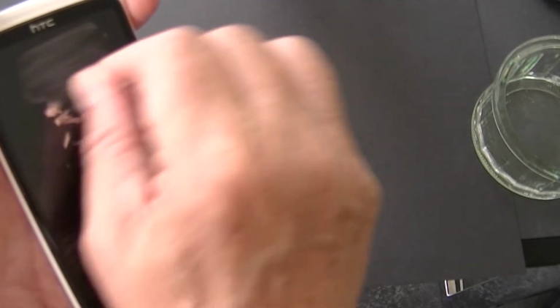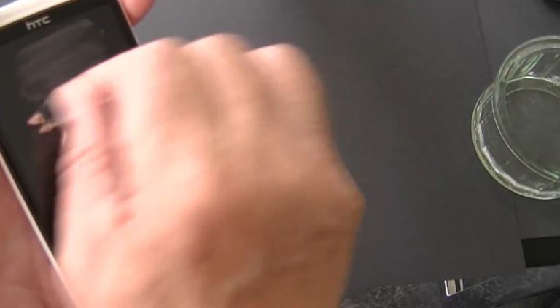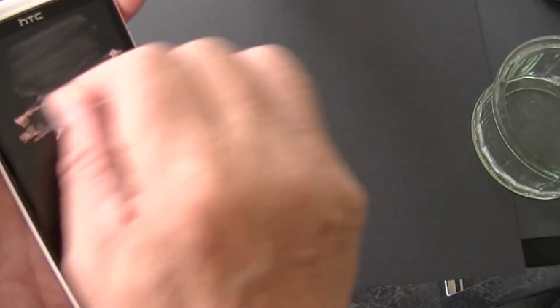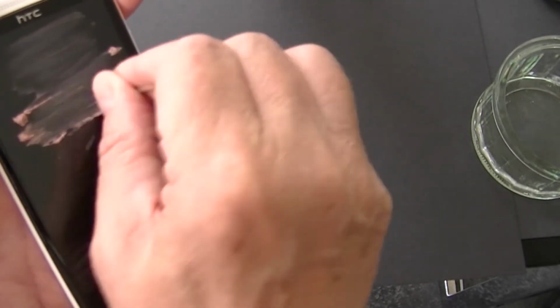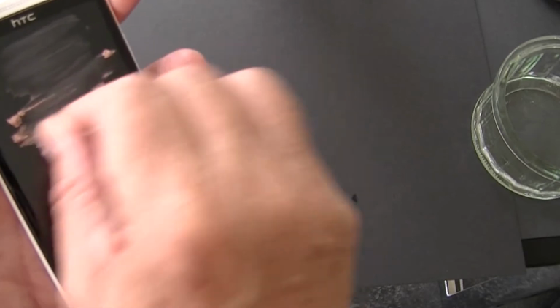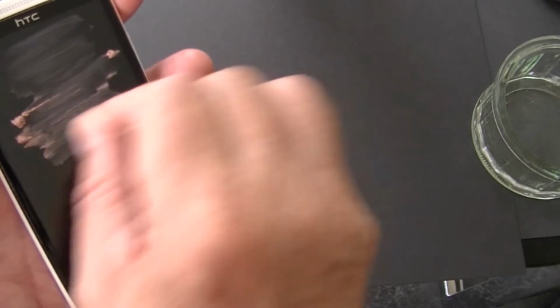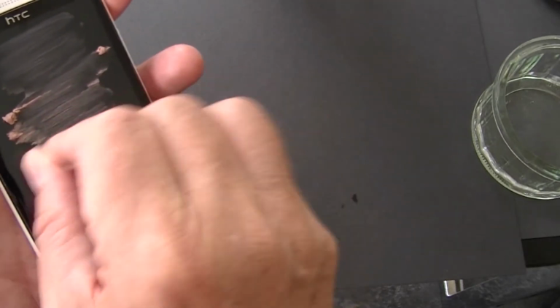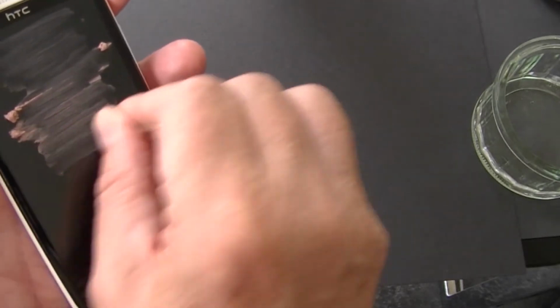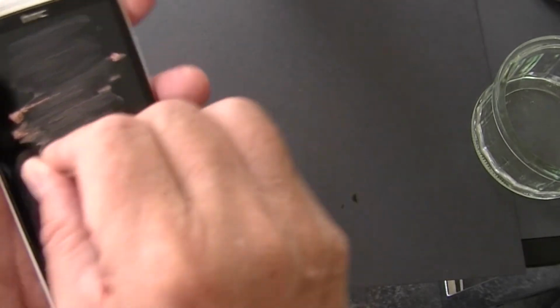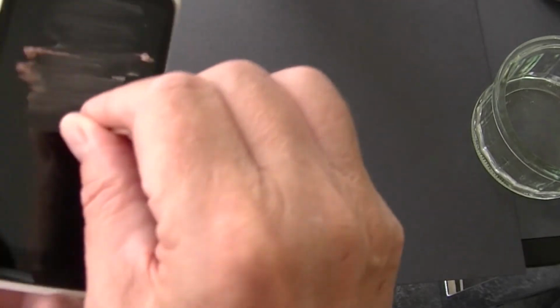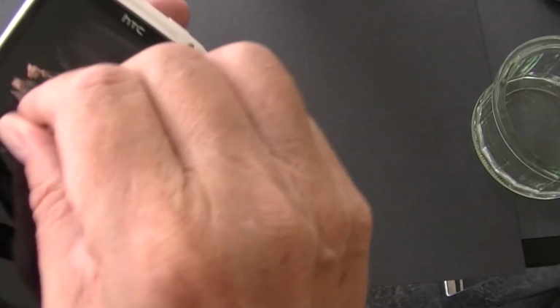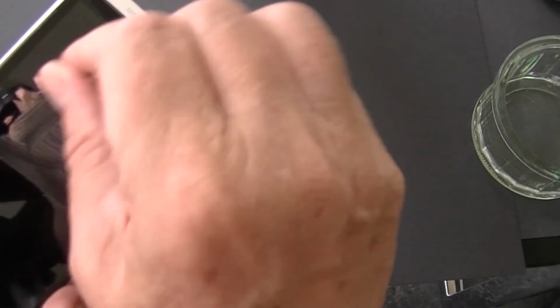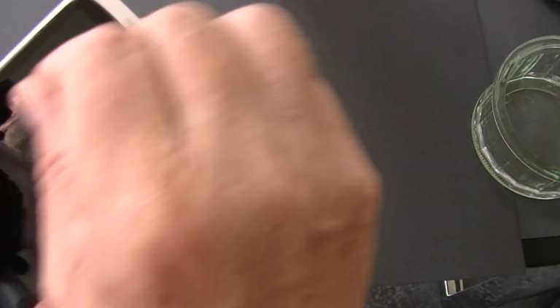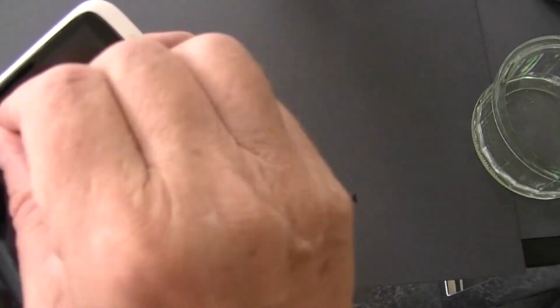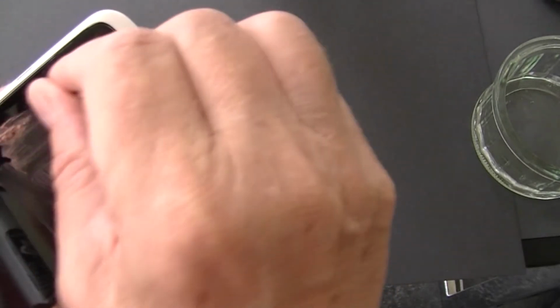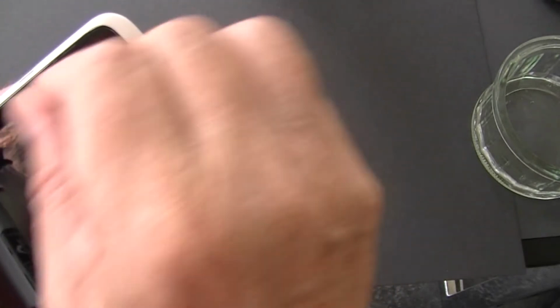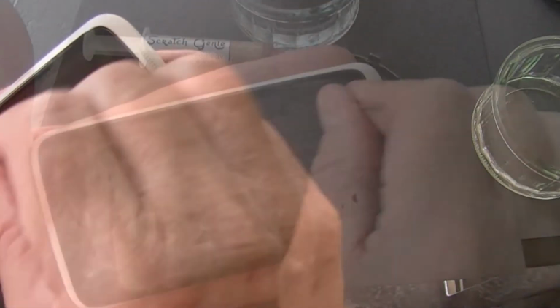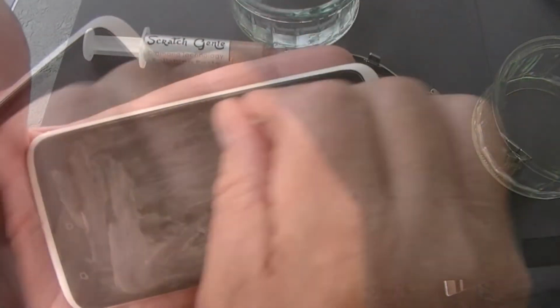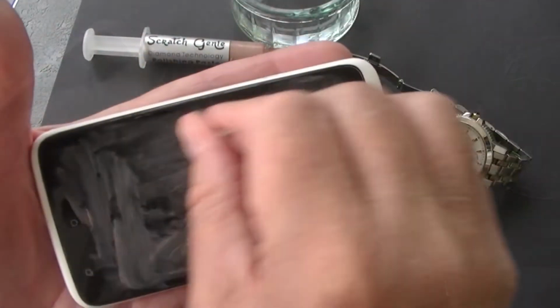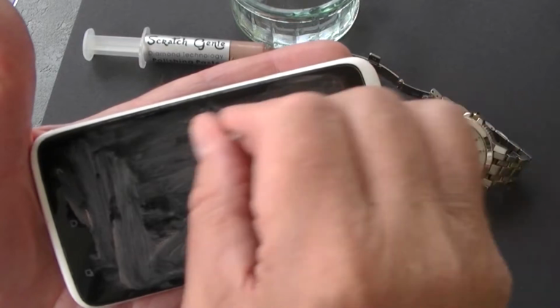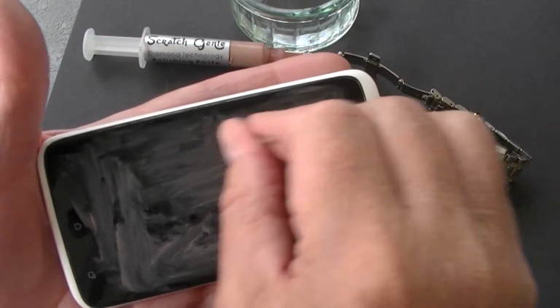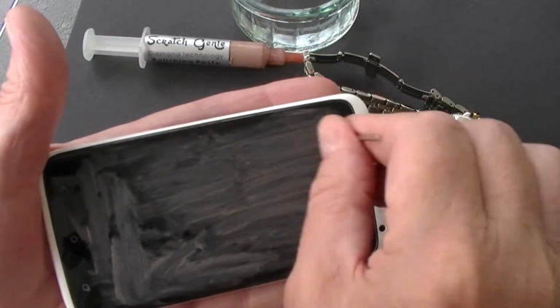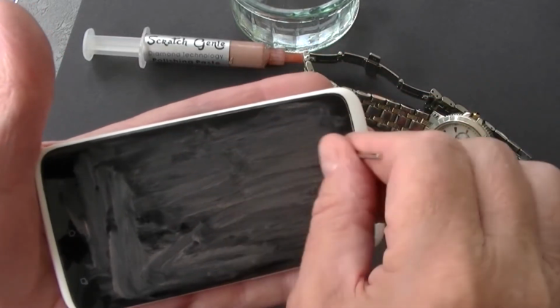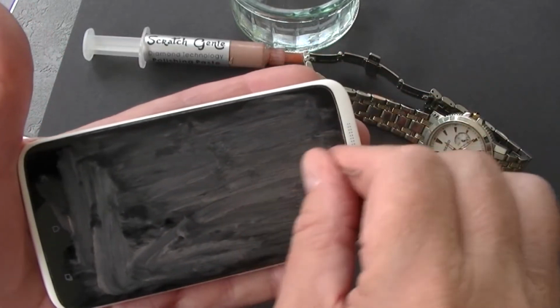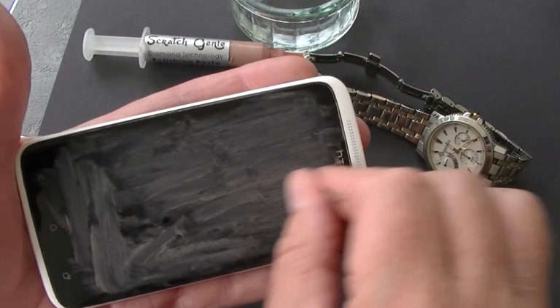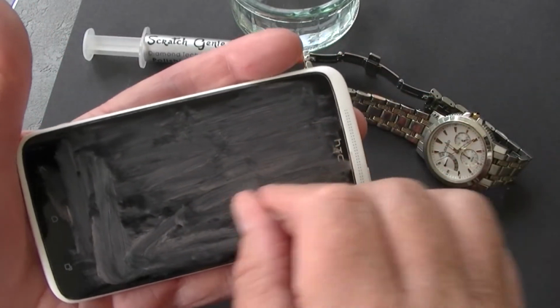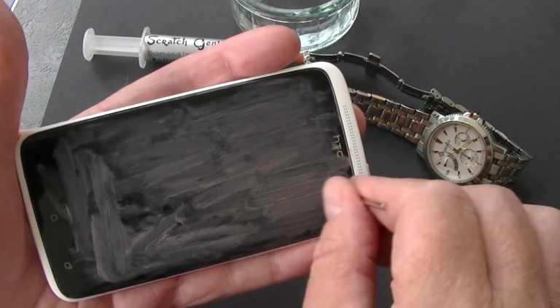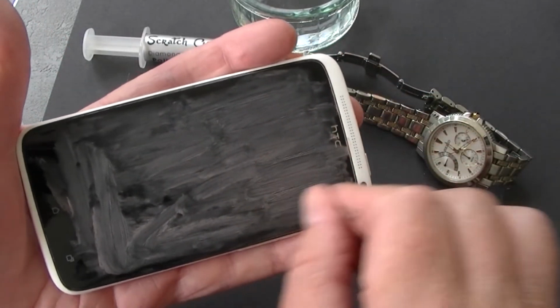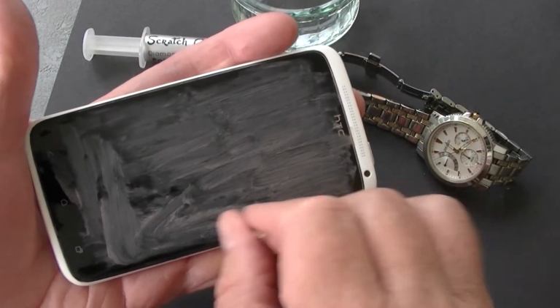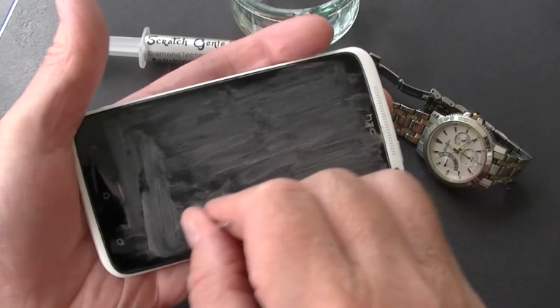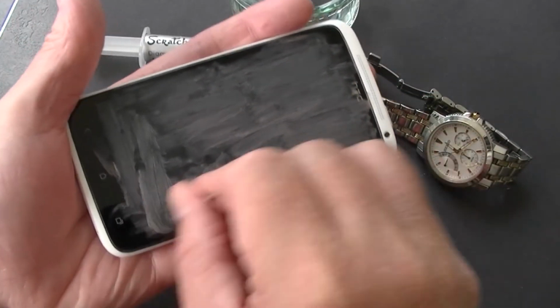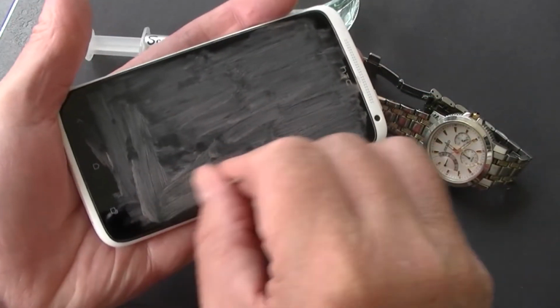Don't use too much force. By hand is best, unless the scratches are deep. For deeper scratches, a second application may be required.